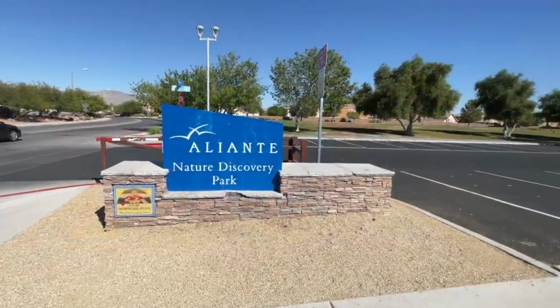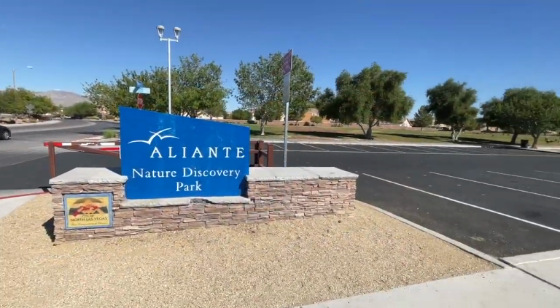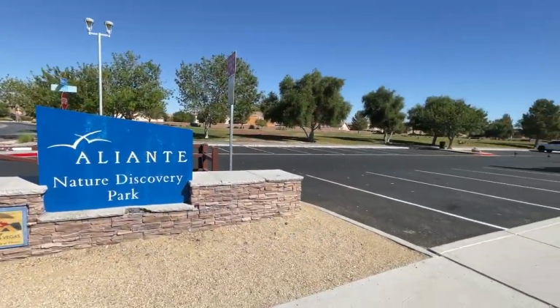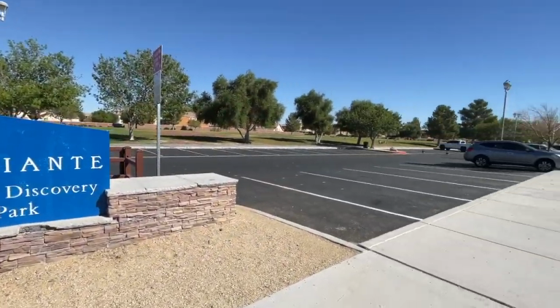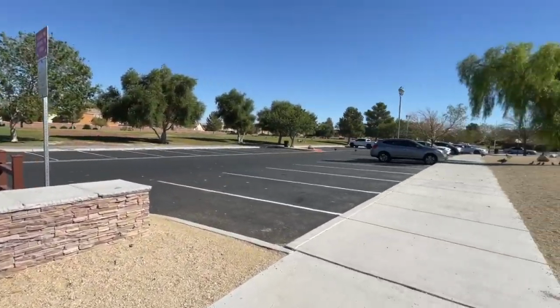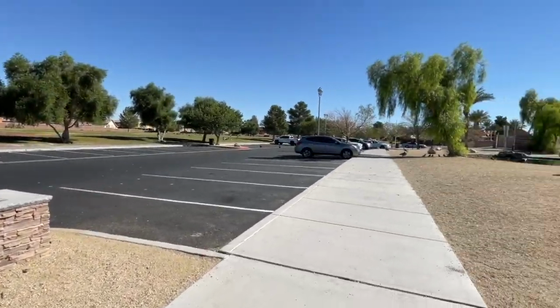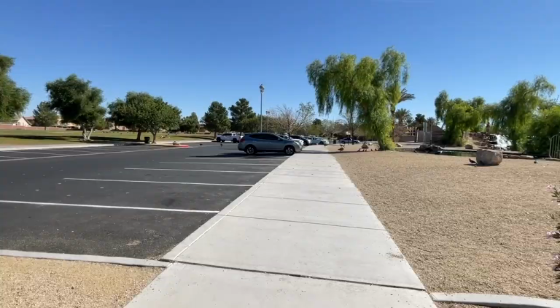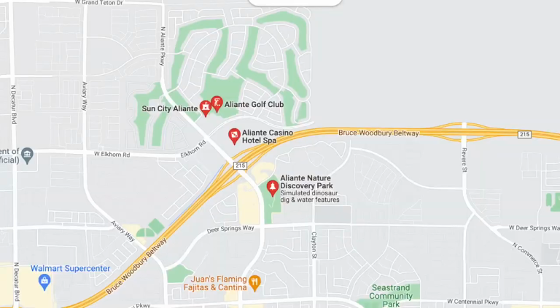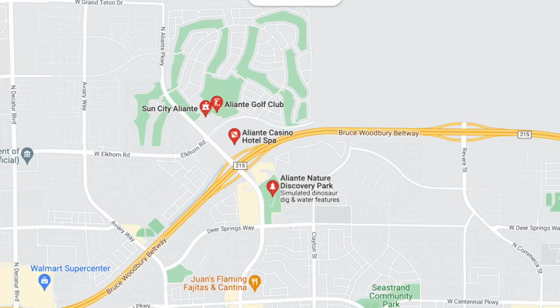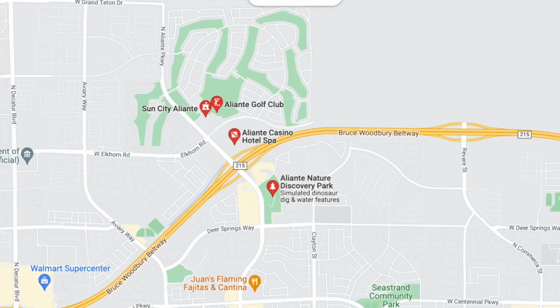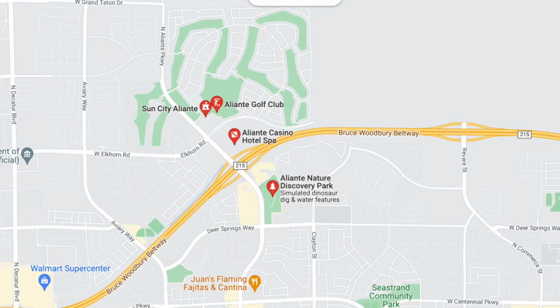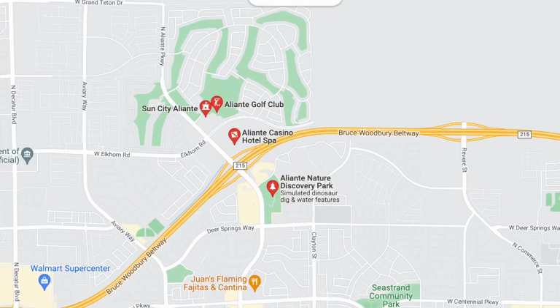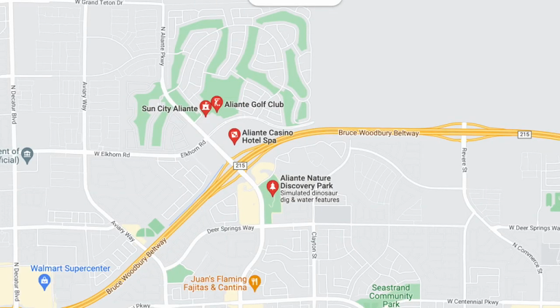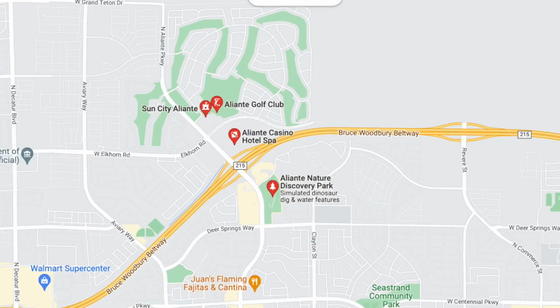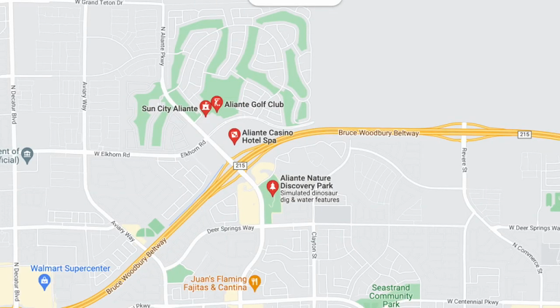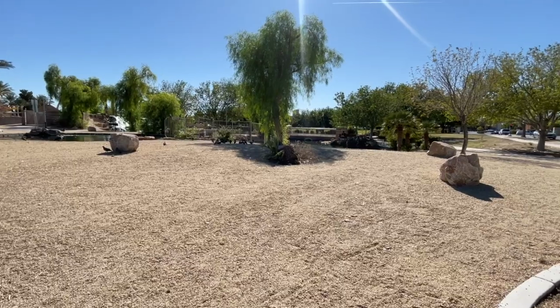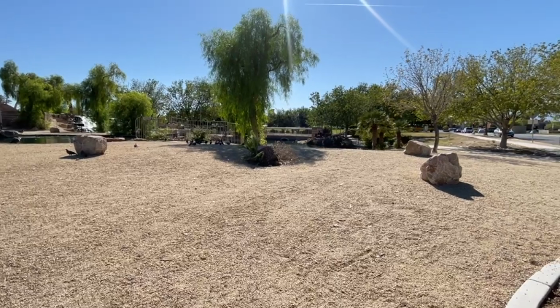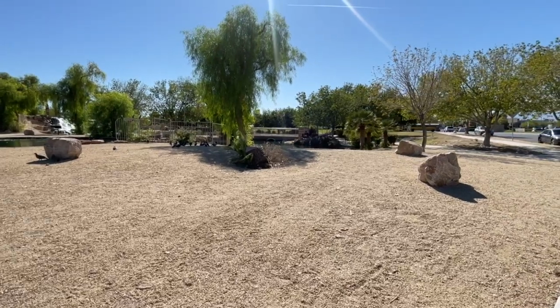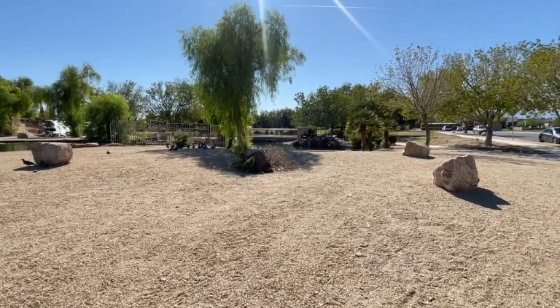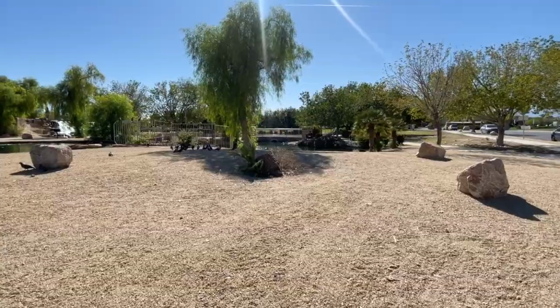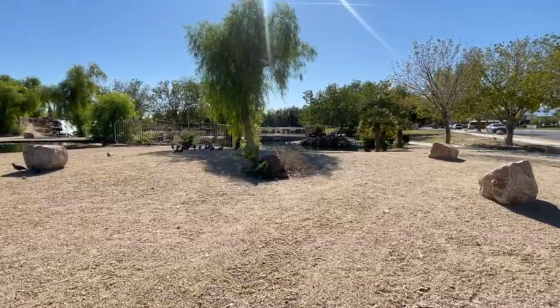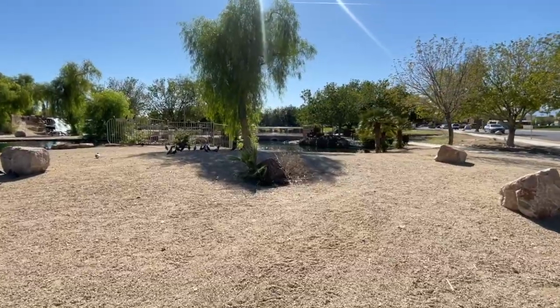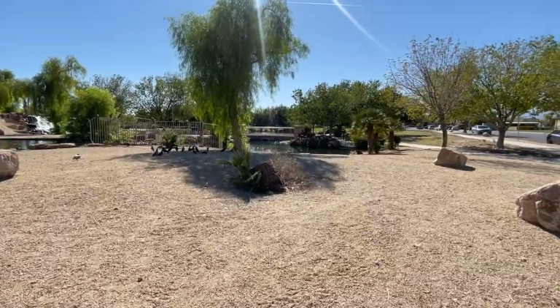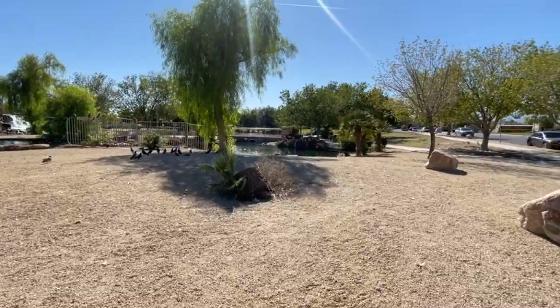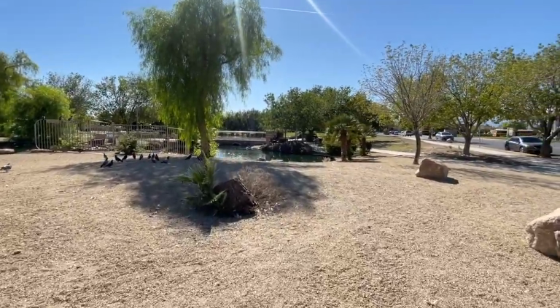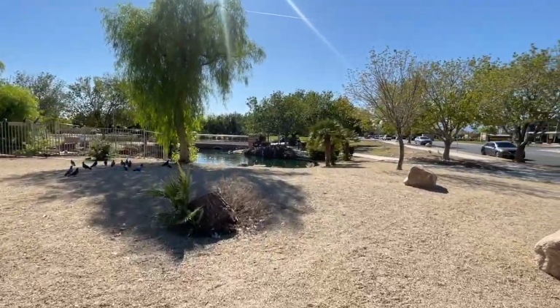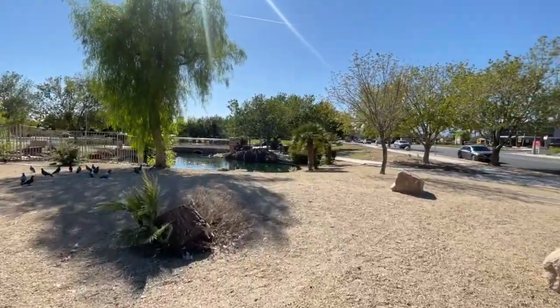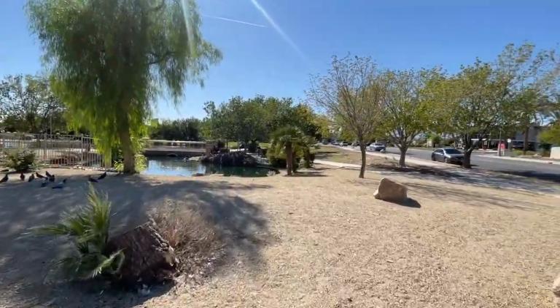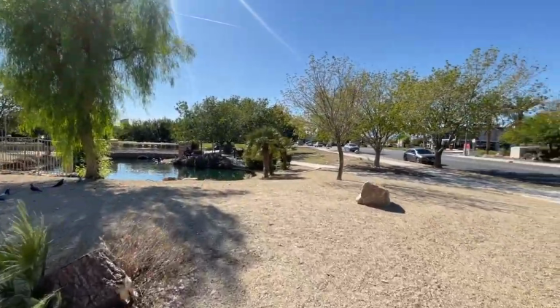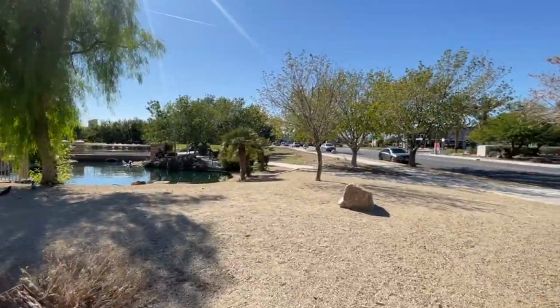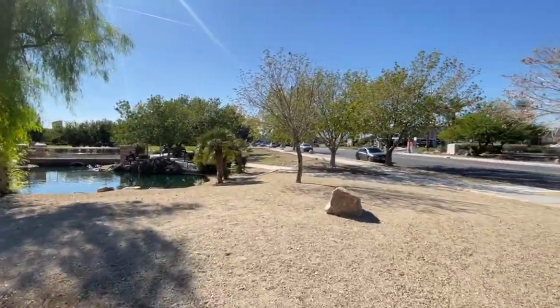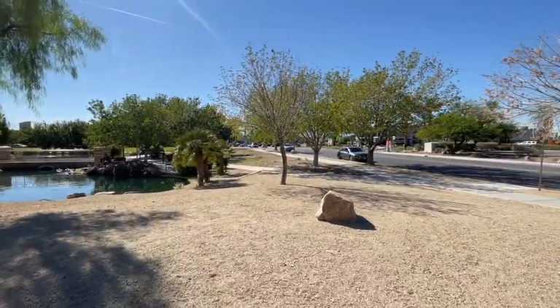Alrighty folks, I'm over here at the Aliente Nature Discovery Park. Beautiful park, lots of geese and ducks and birds and water, waterfalls. It's so gorgeous.